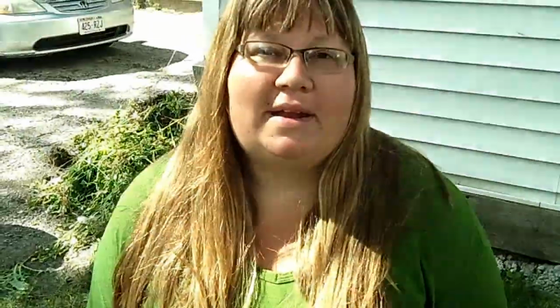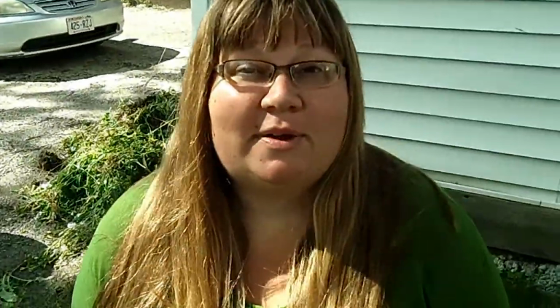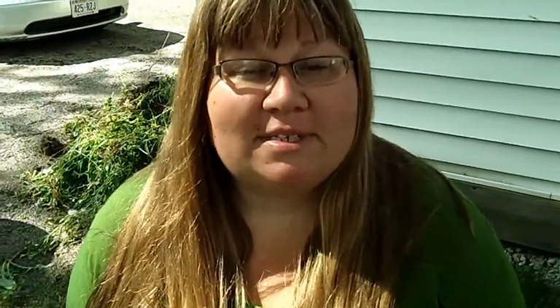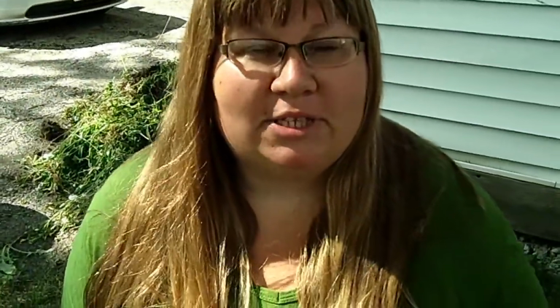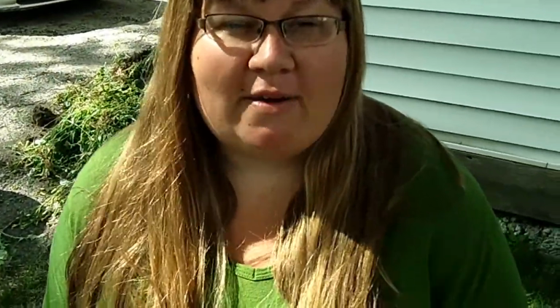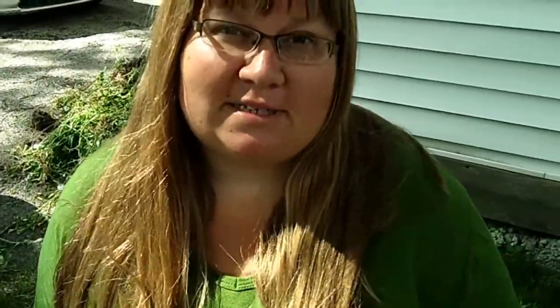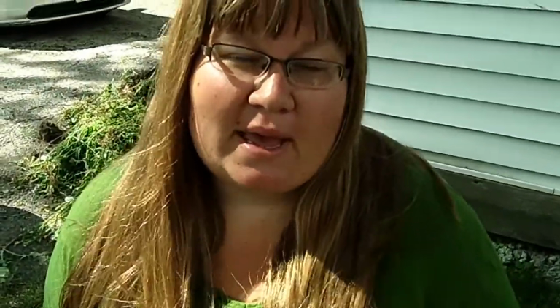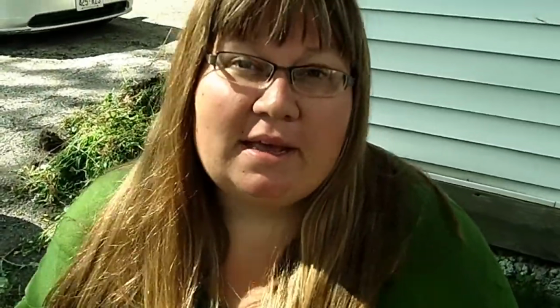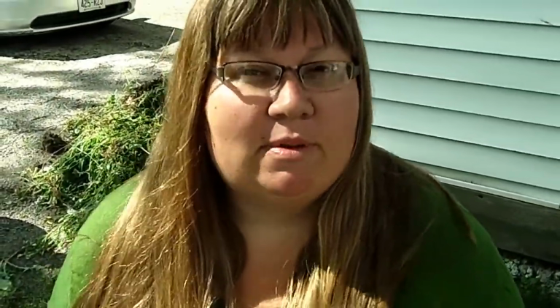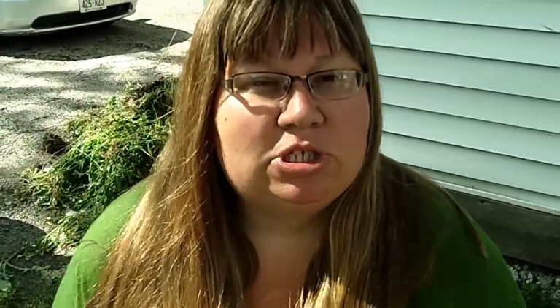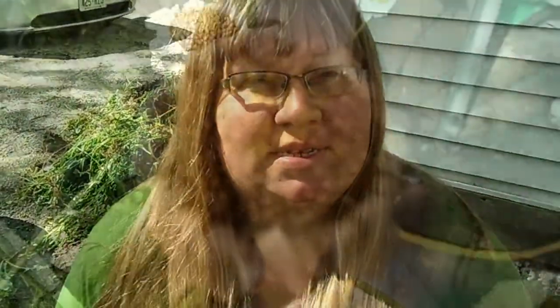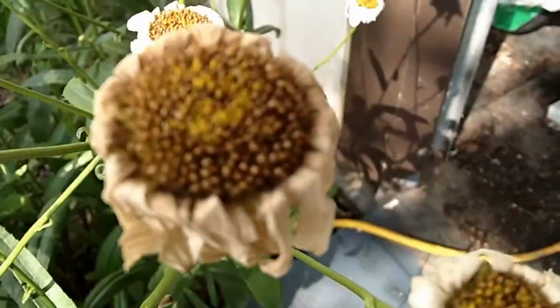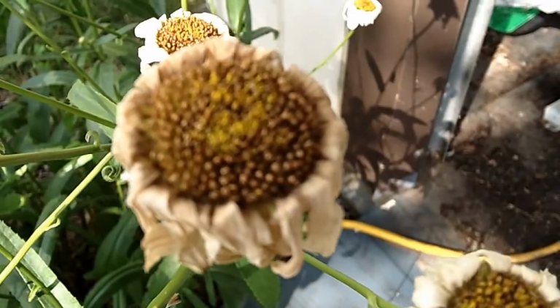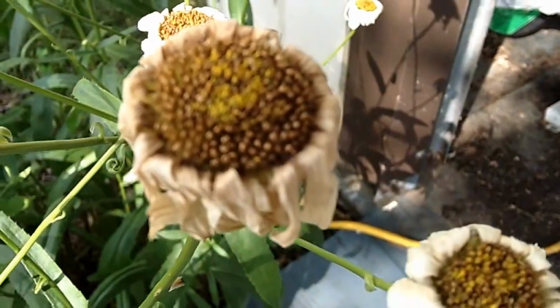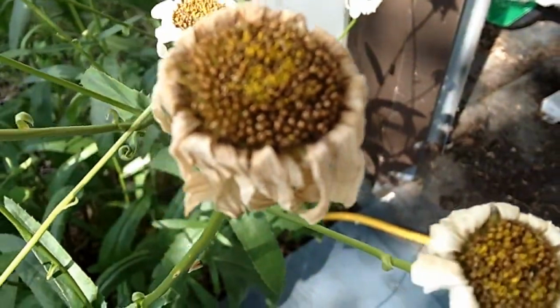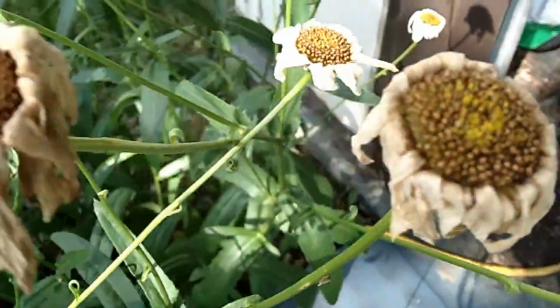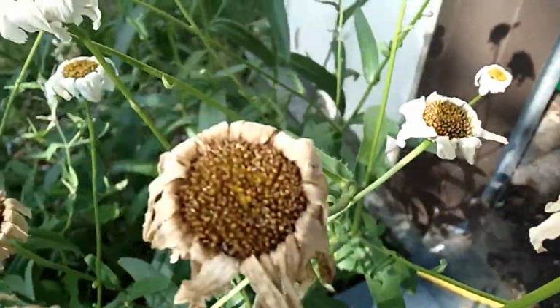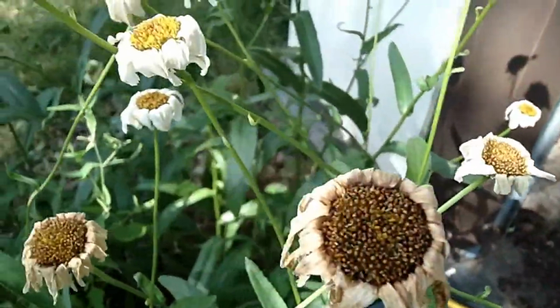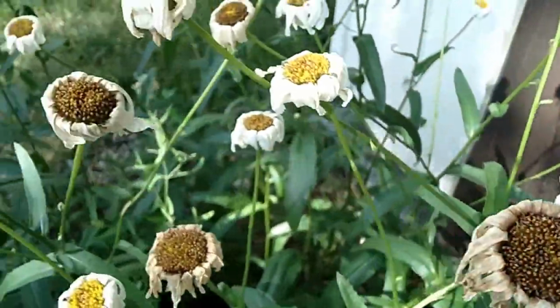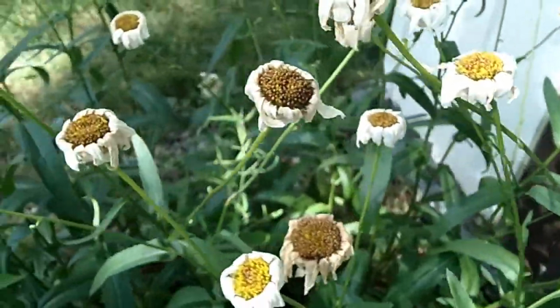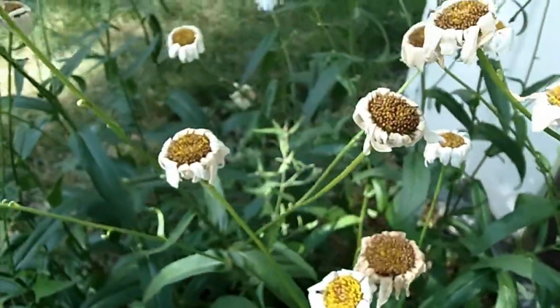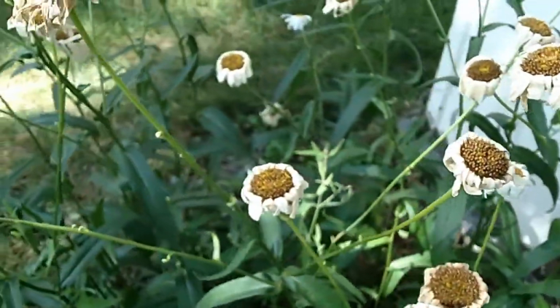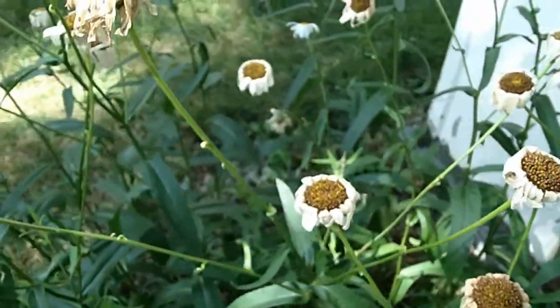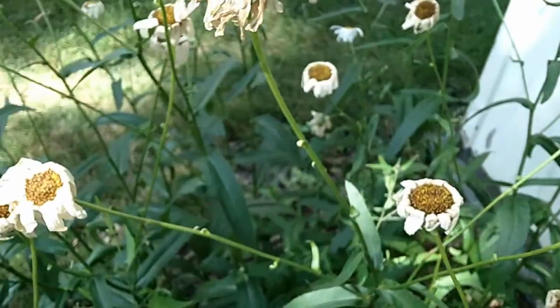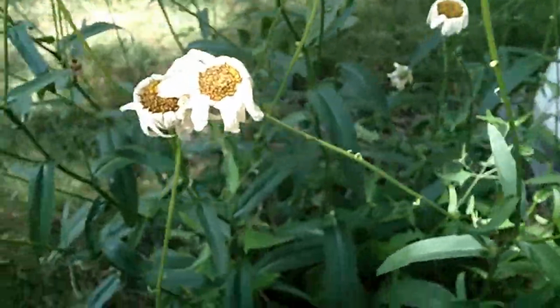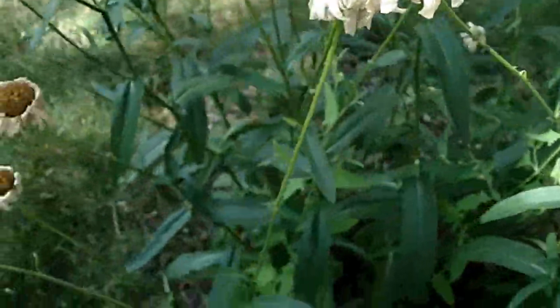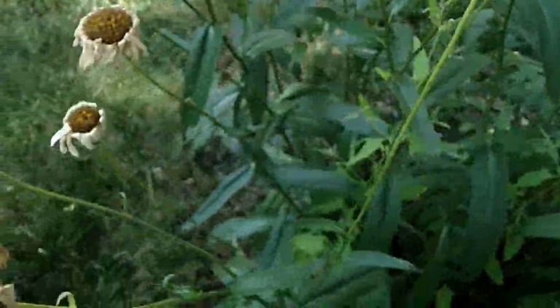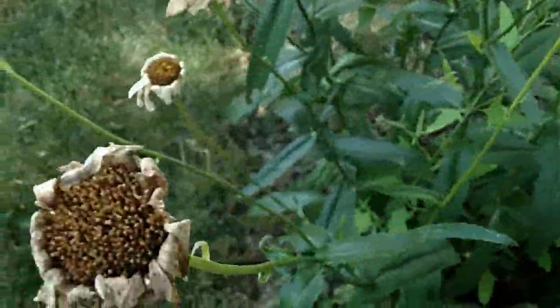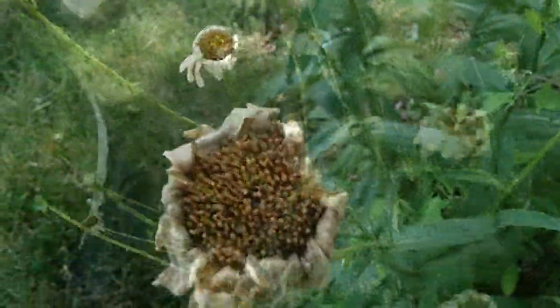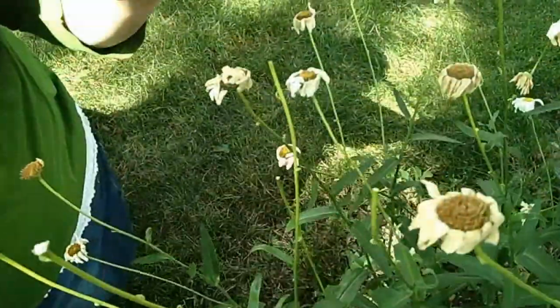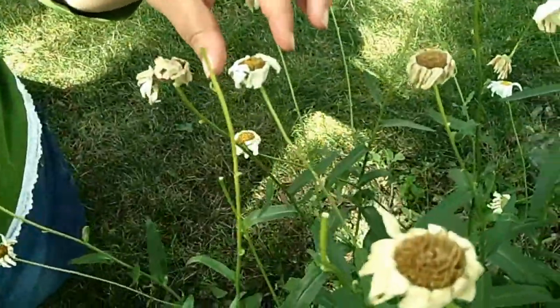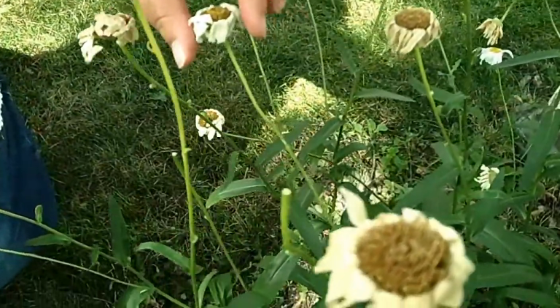Right now is the perfect time to take a look at your flowers that are dying back and determine which ones you may want to save seeds from, especially if you have some really pretty ones that you want to have future flowers for. It's really simple, and most of the seeds you can actually find in the middle of the flower.